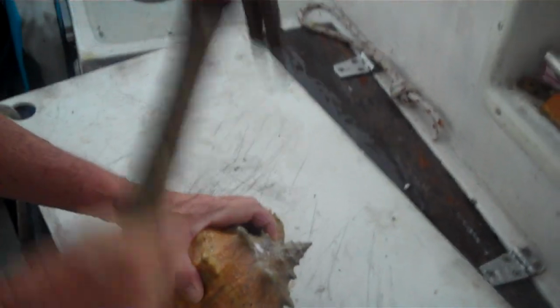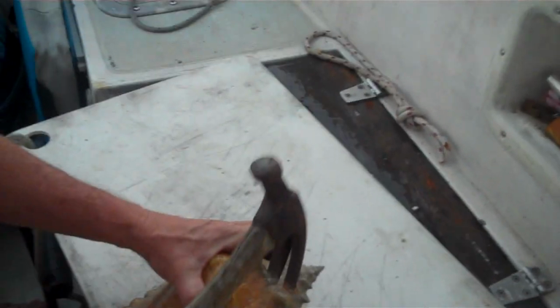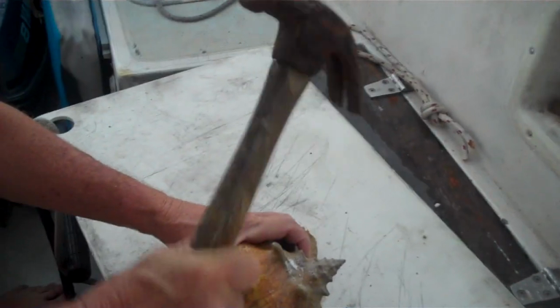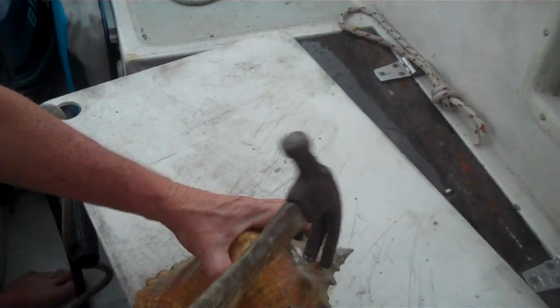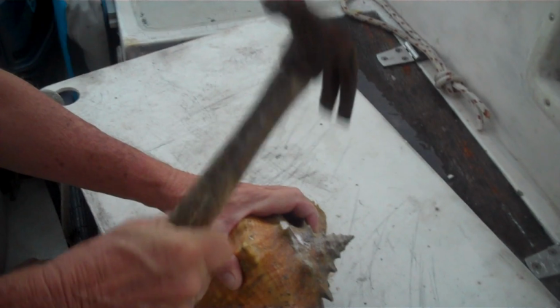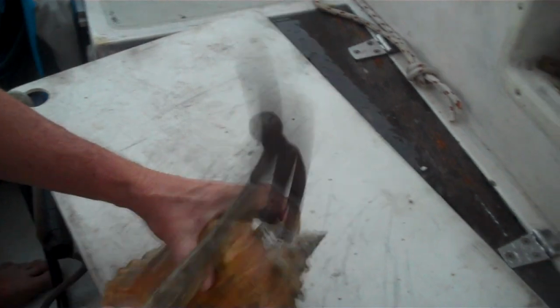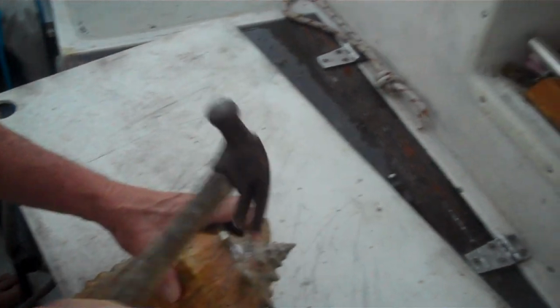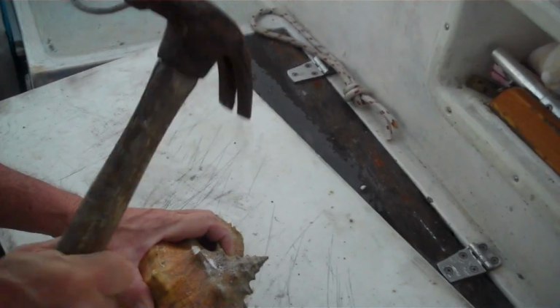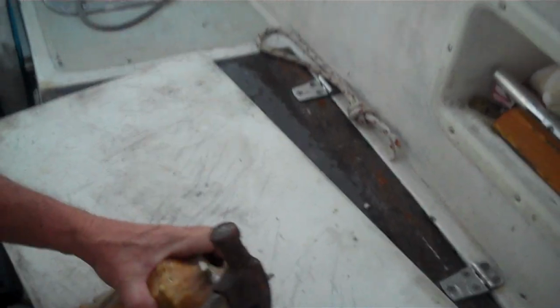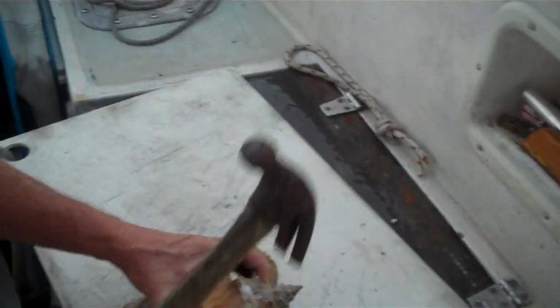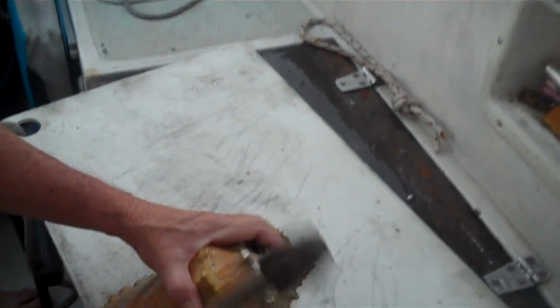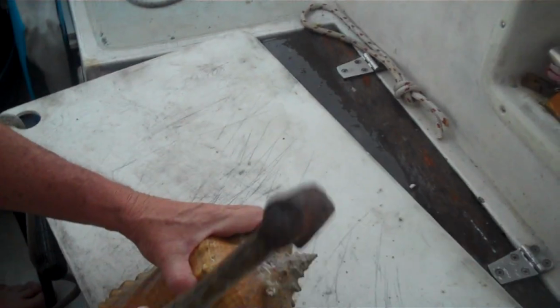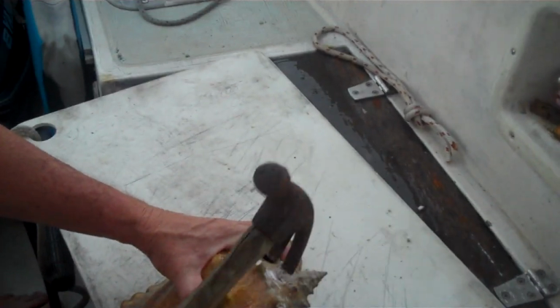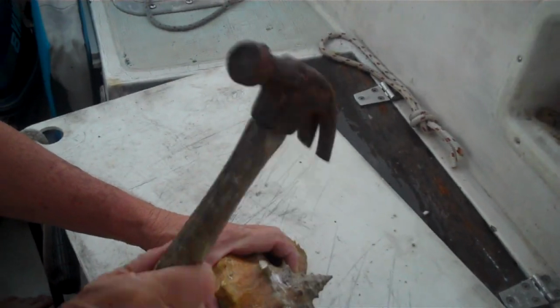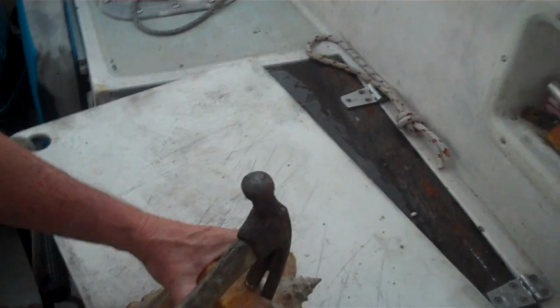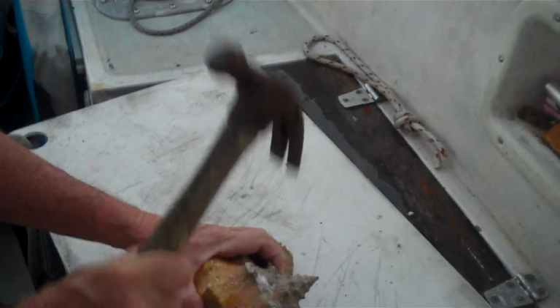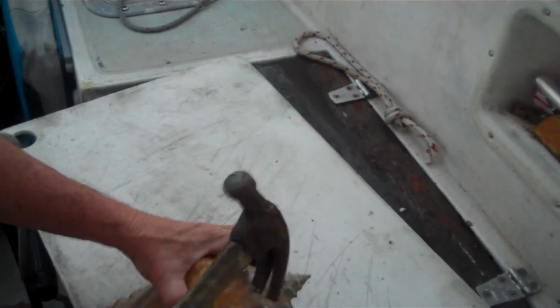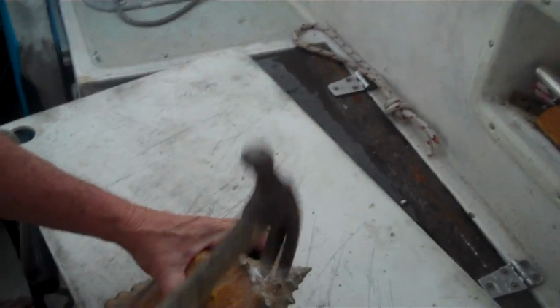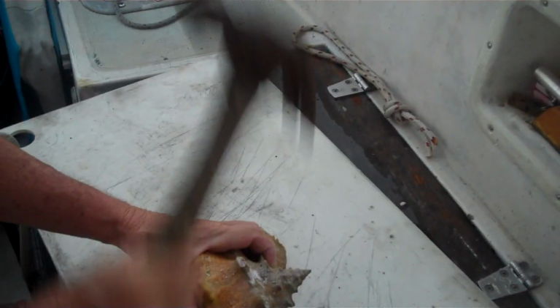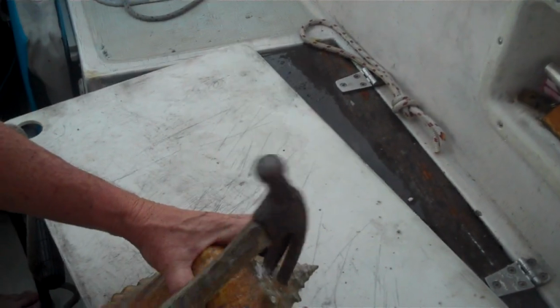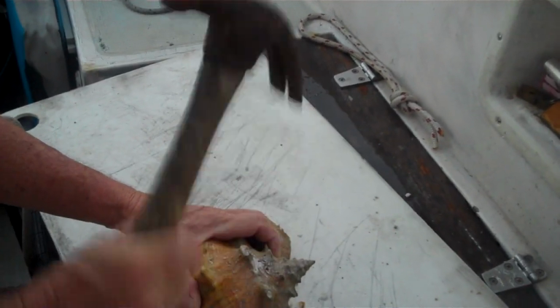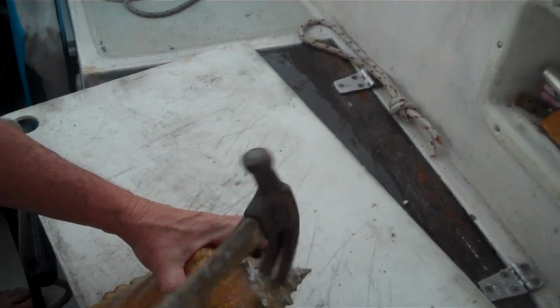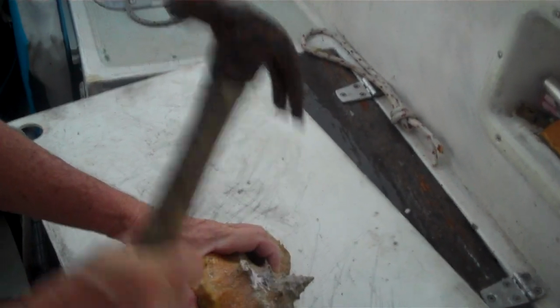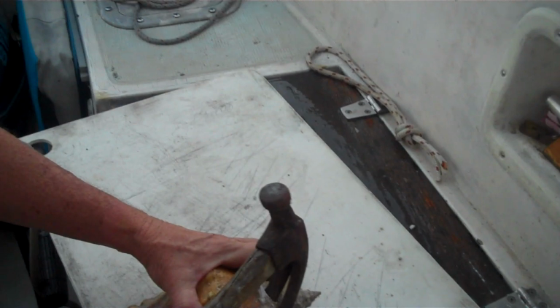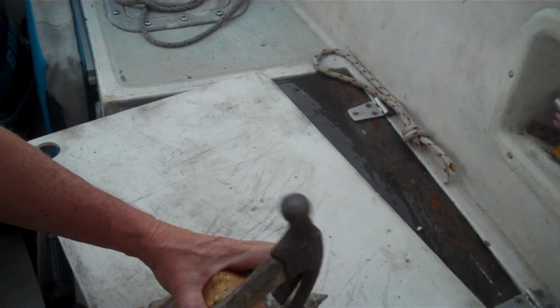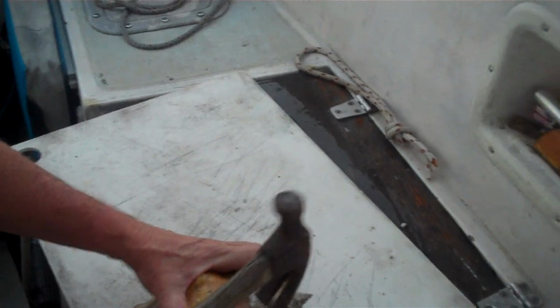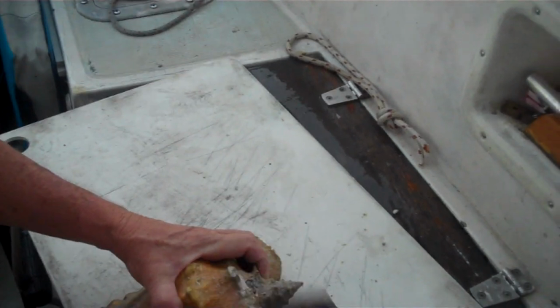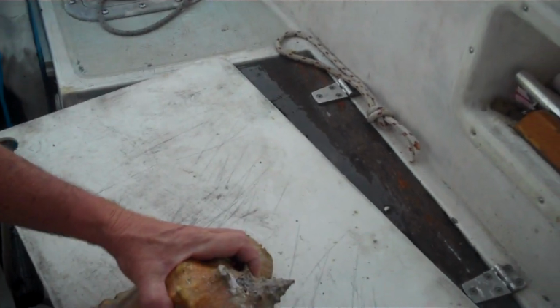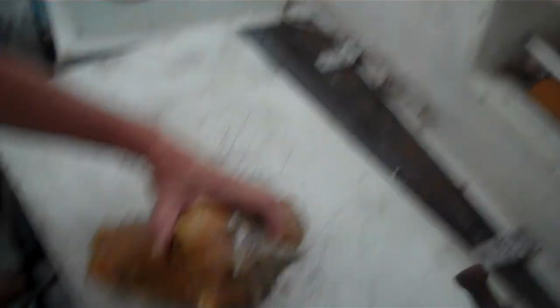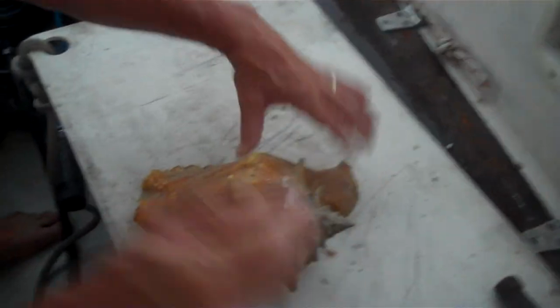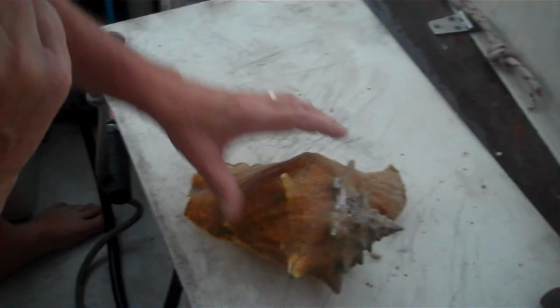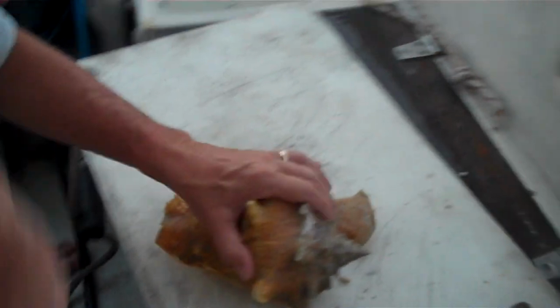Oh, this is one tough conch. Oh, honey, you're making a mess.